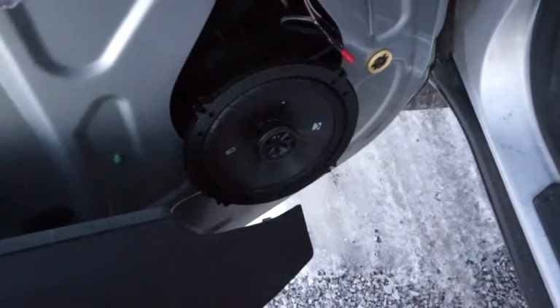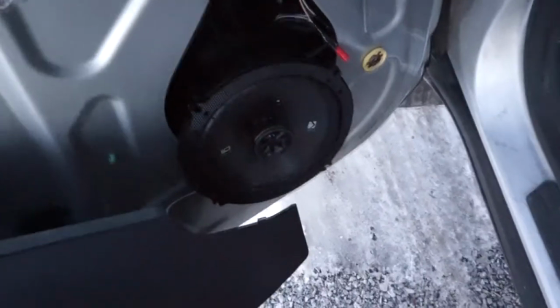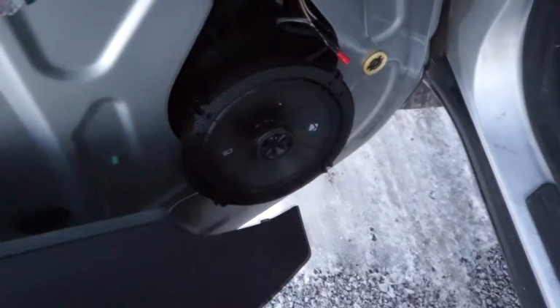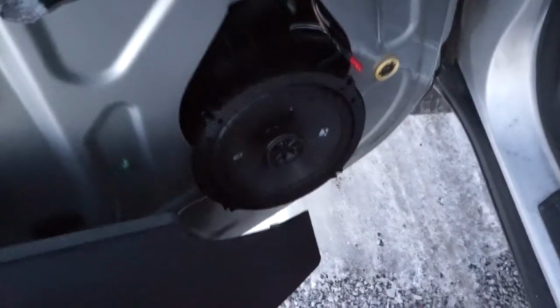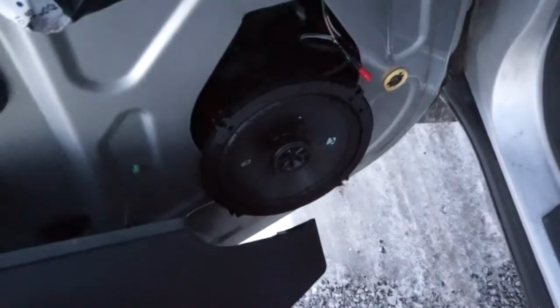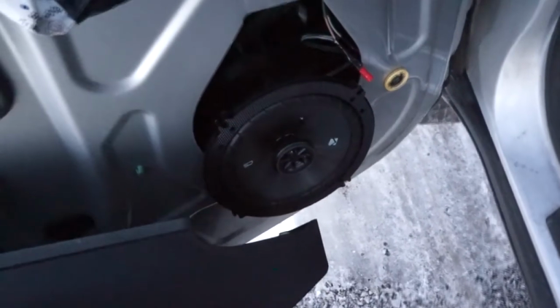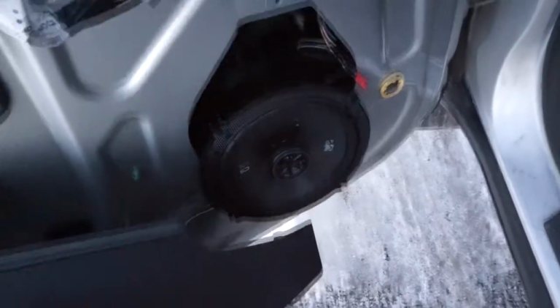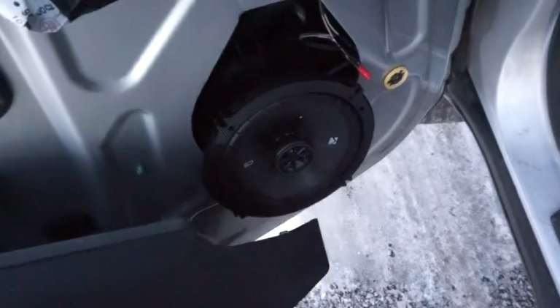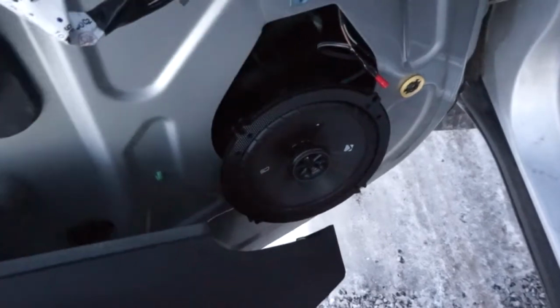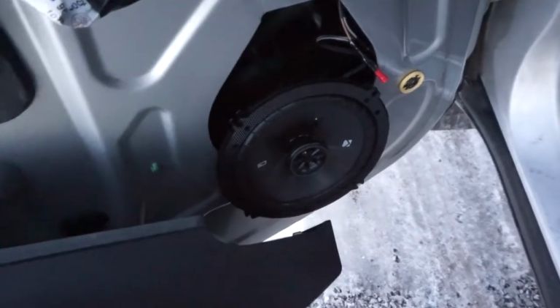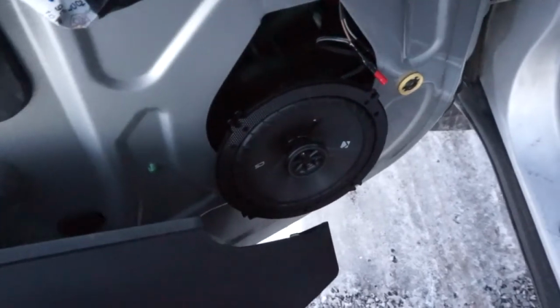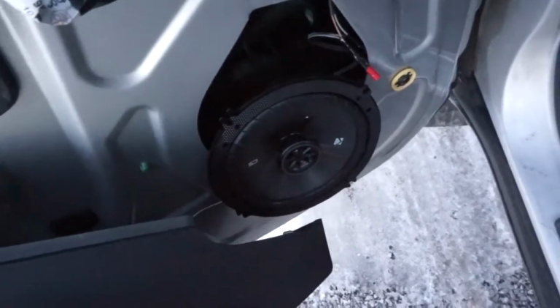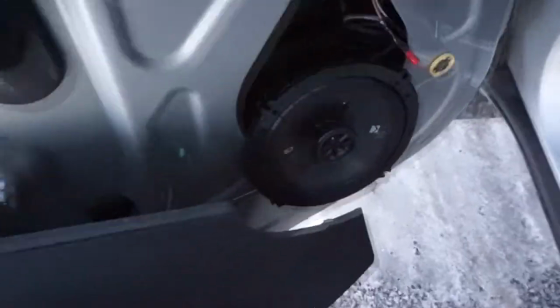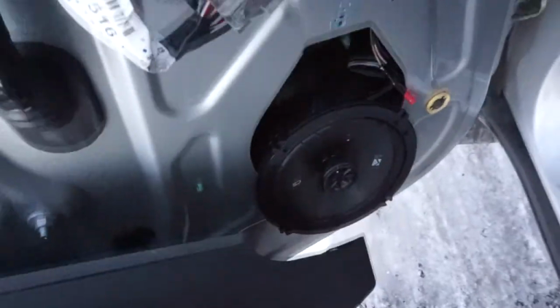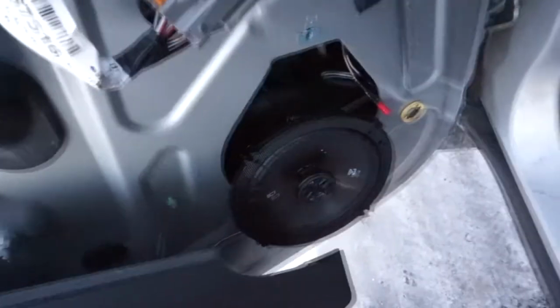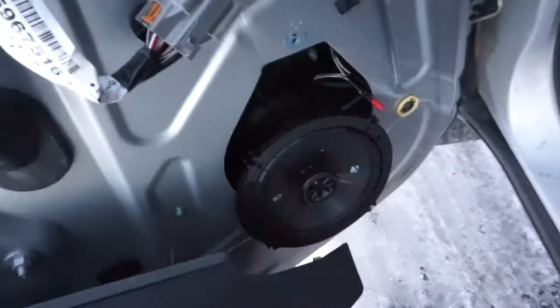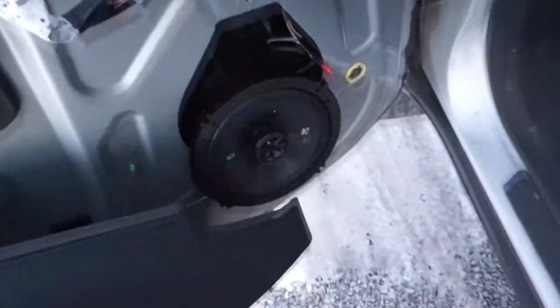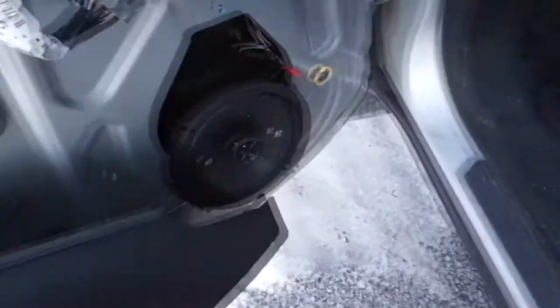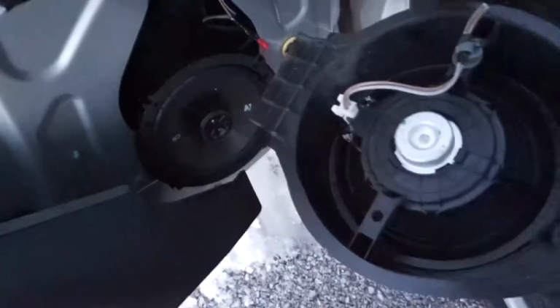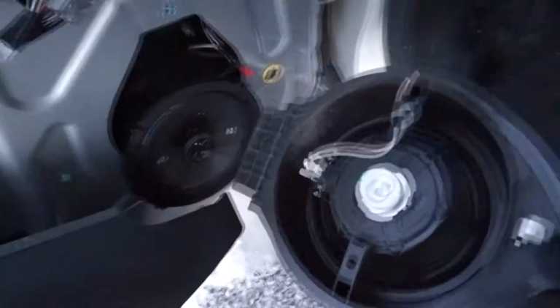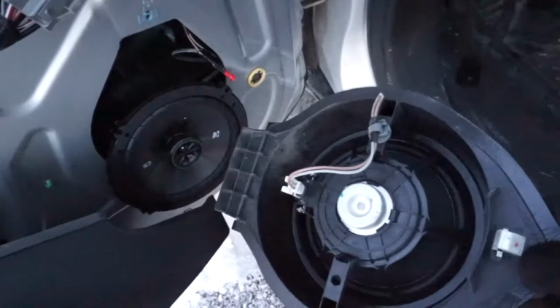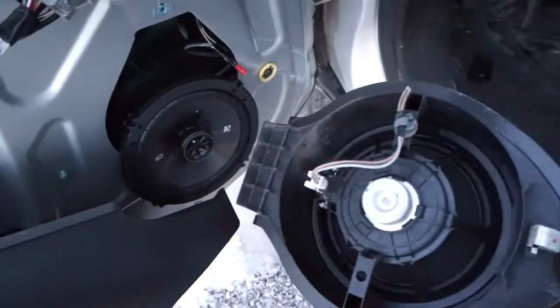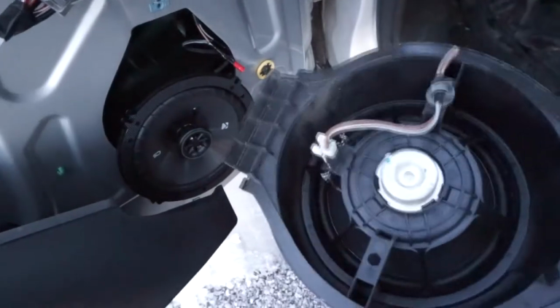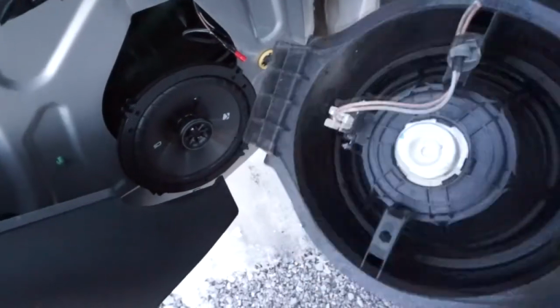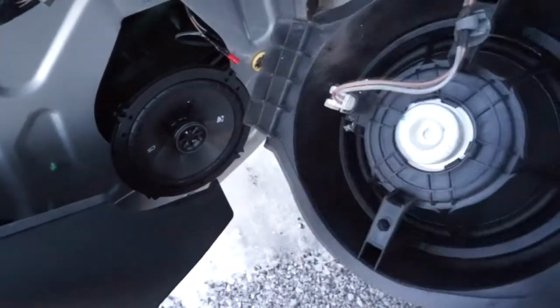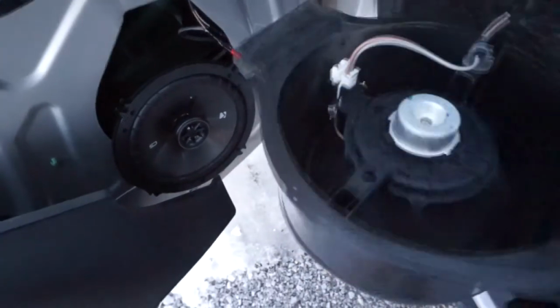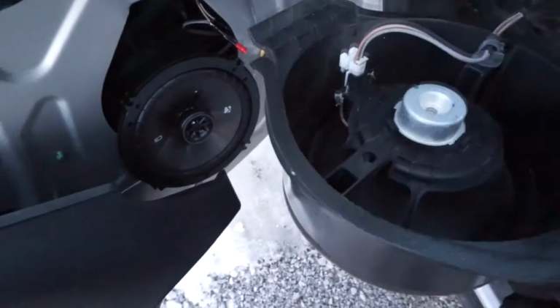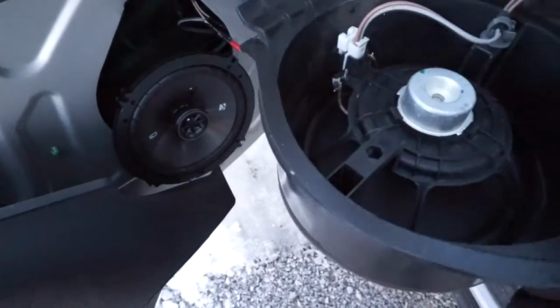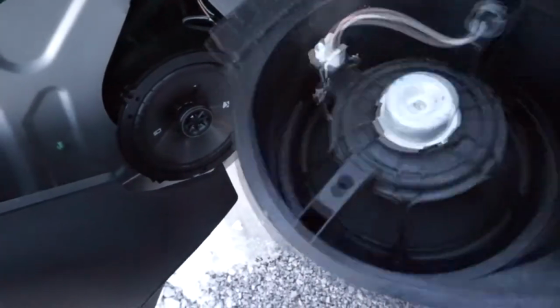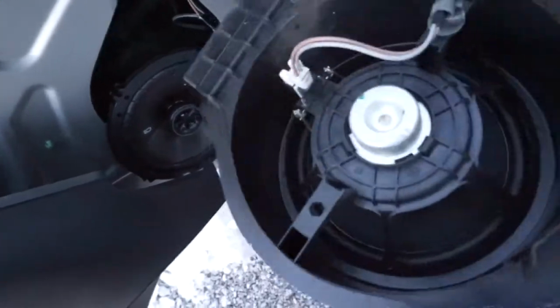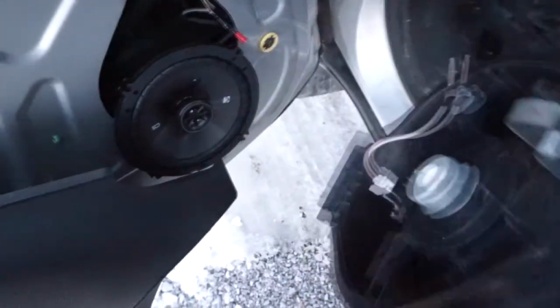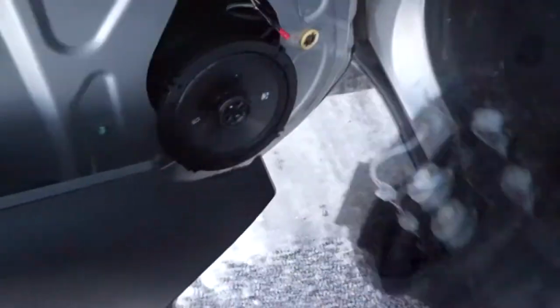So the stock speaker — the entire thing is just made out of plastic, the whole basket and all. It's just one single piece that just clips in.